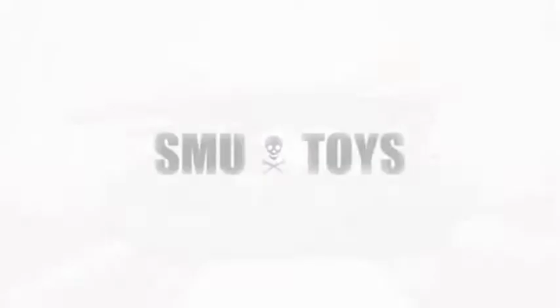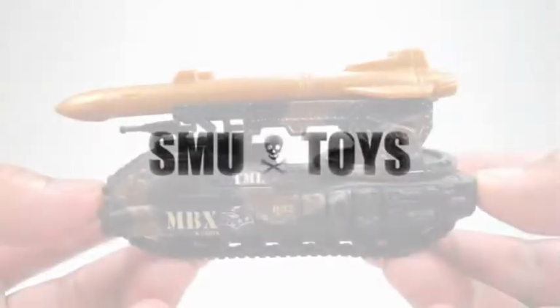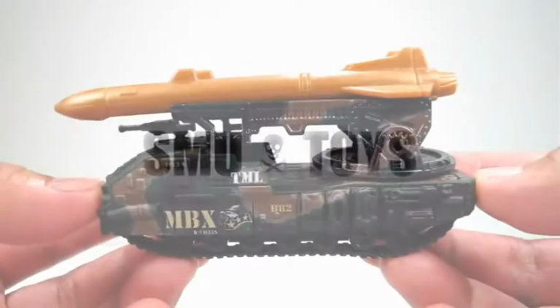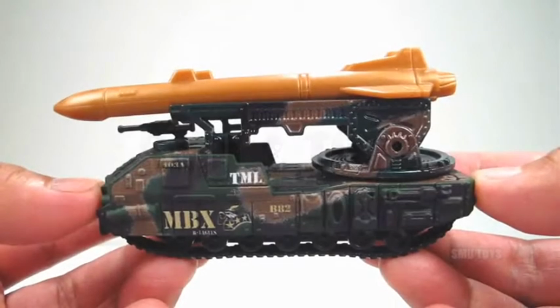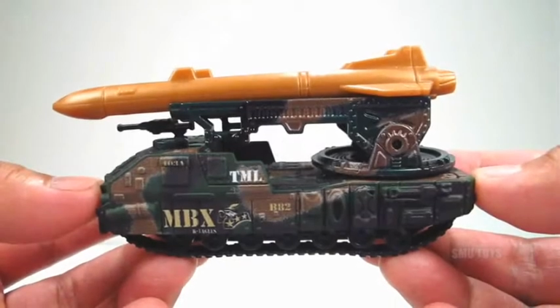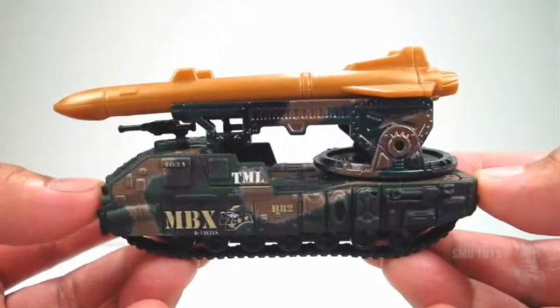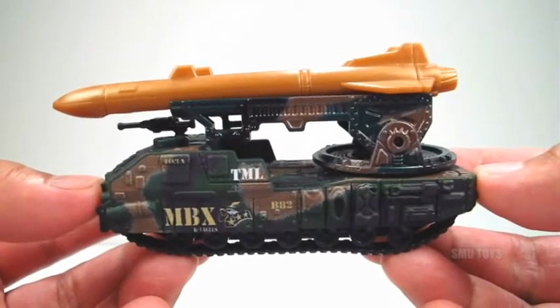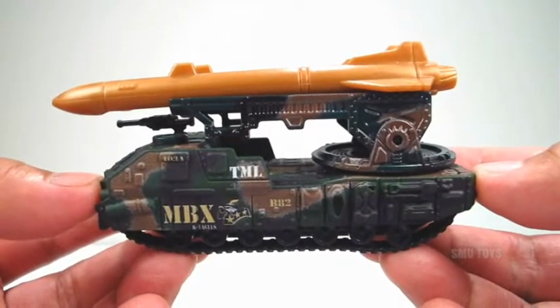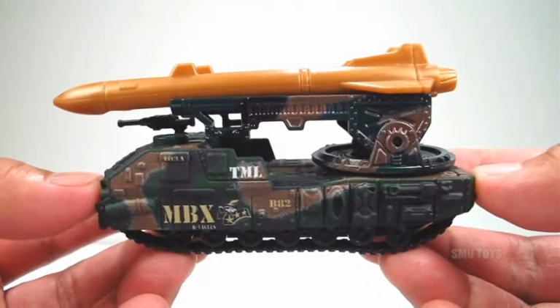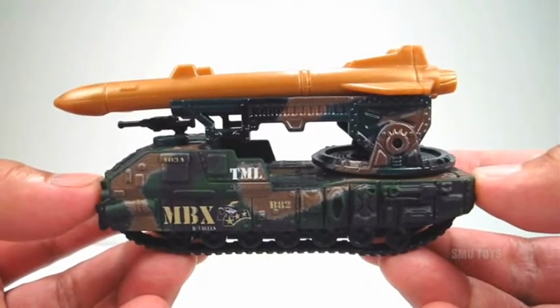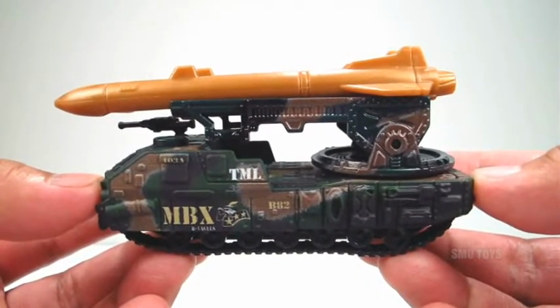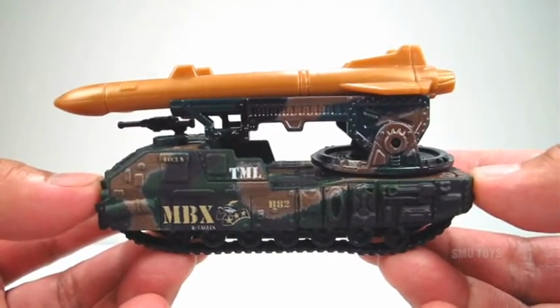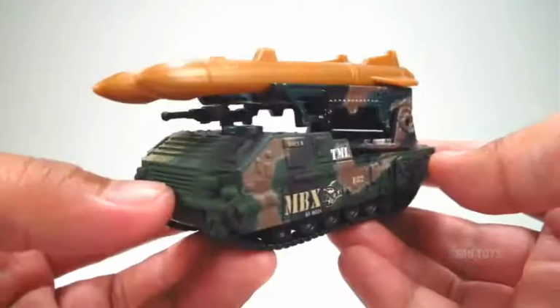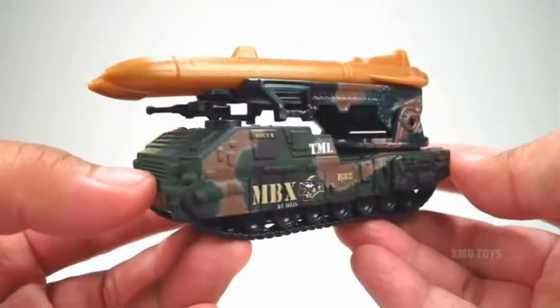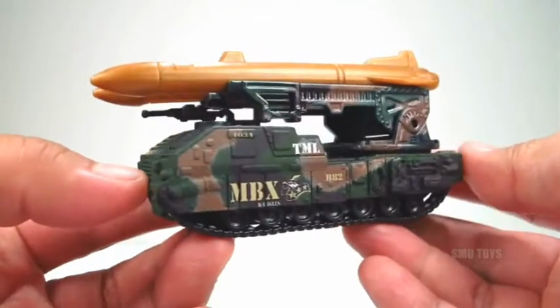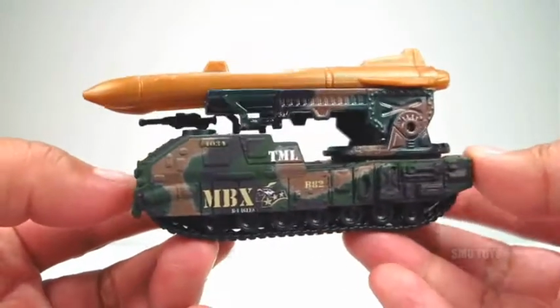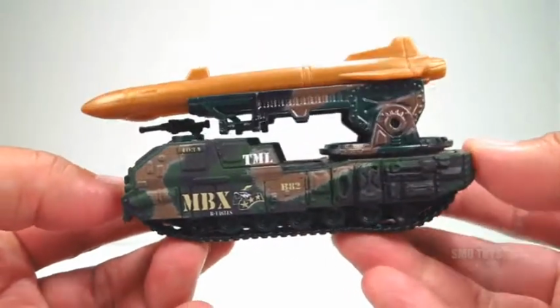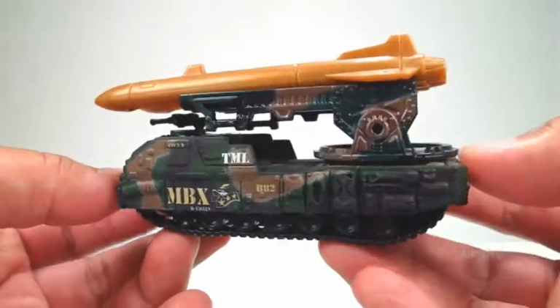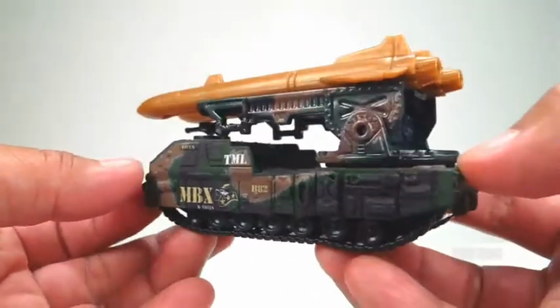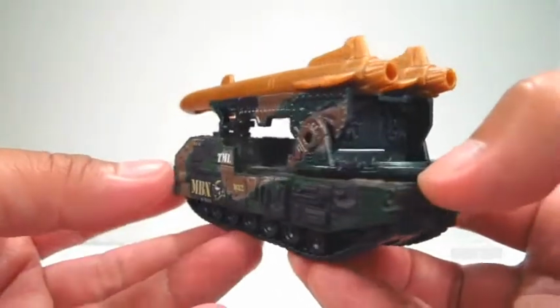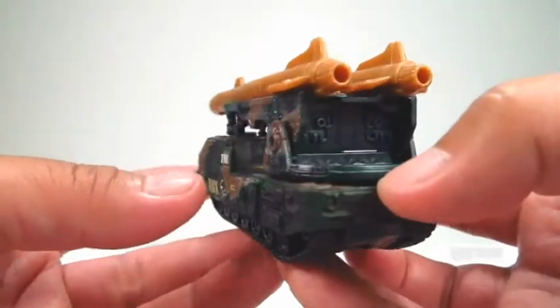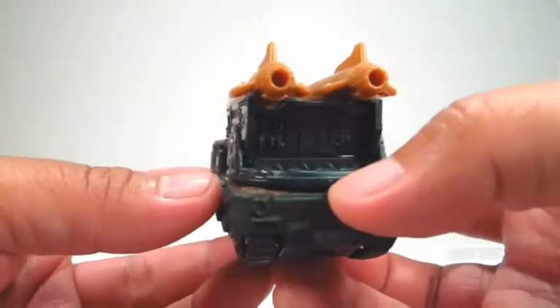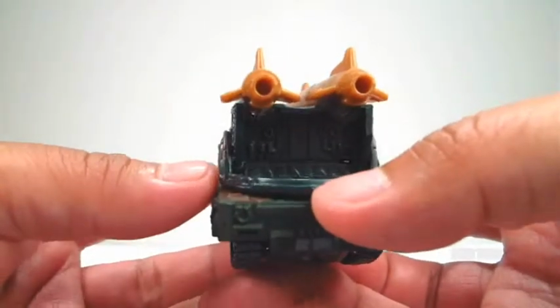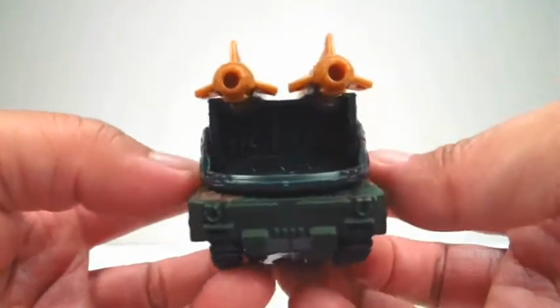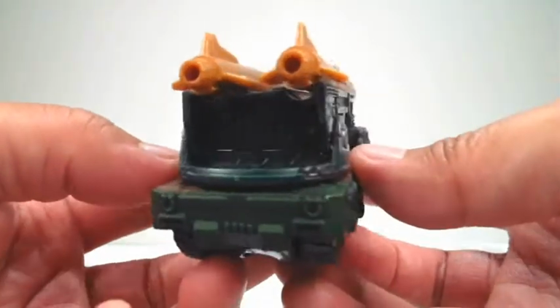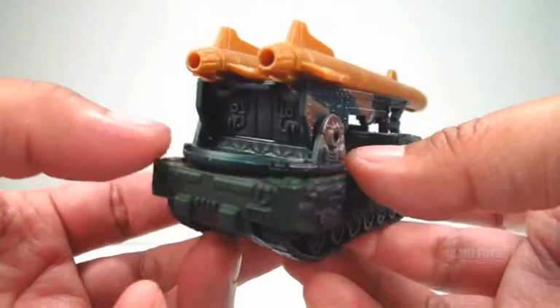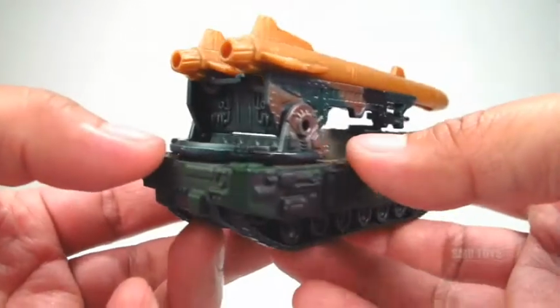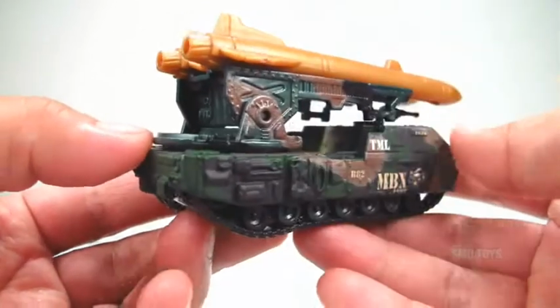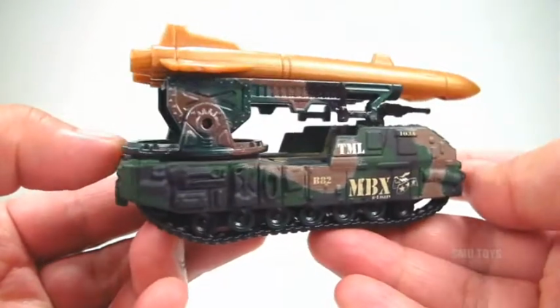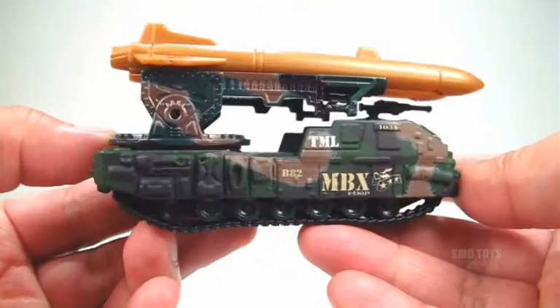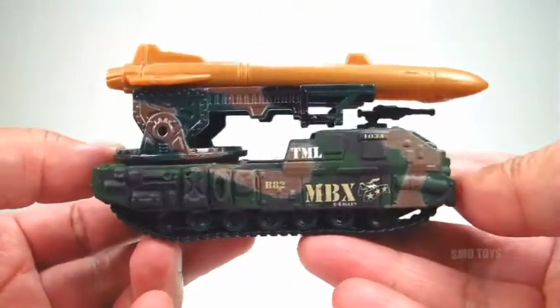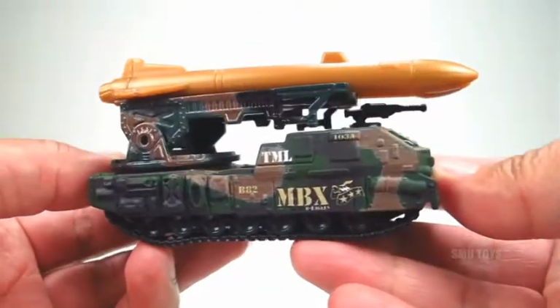What's up guys and gals, diecast fans. Here we go with a Matchbox MBX Missile Launcher. This one is a really cool military vehicle and it's pretty large — about 4 inches in length.